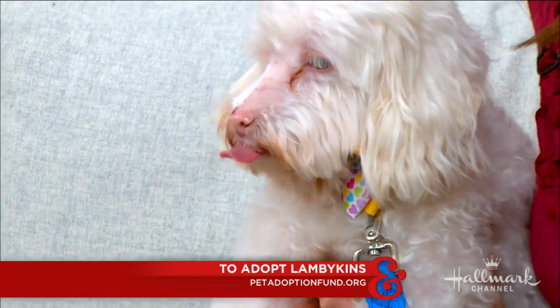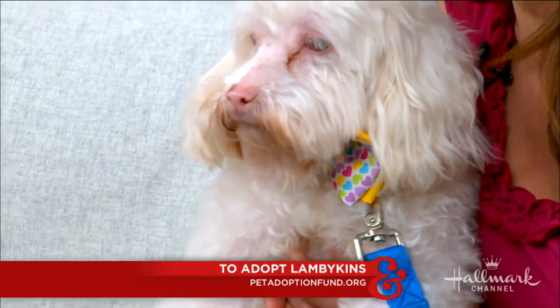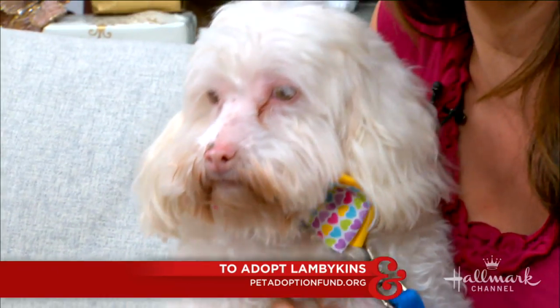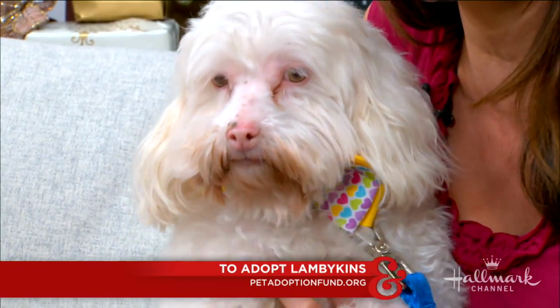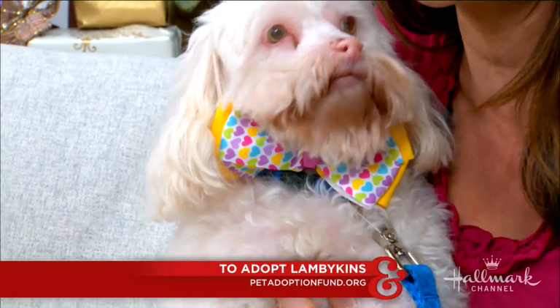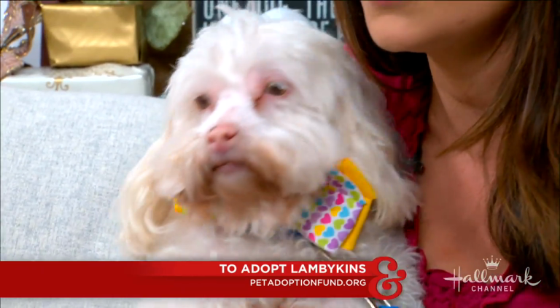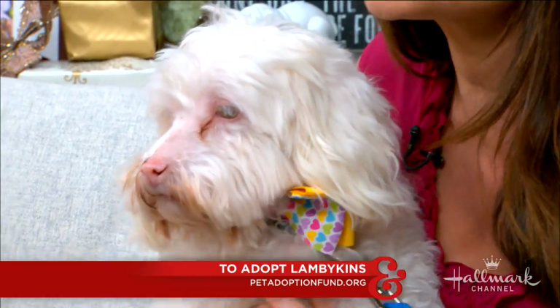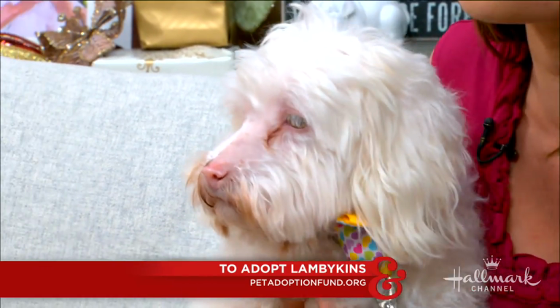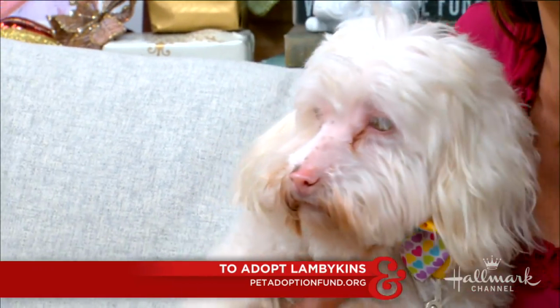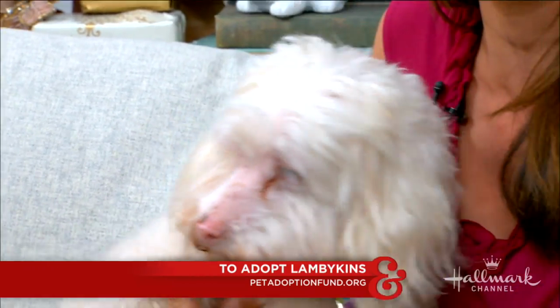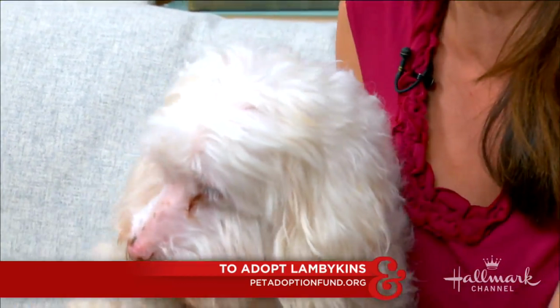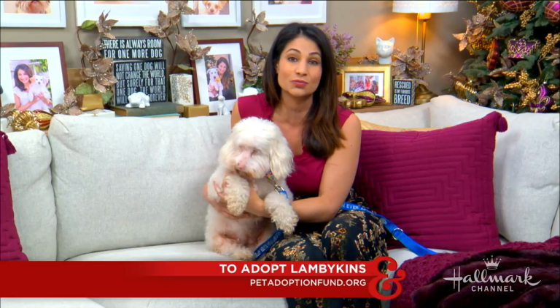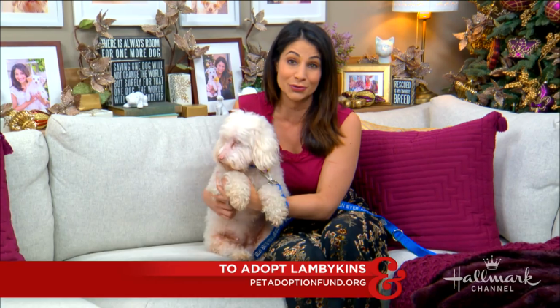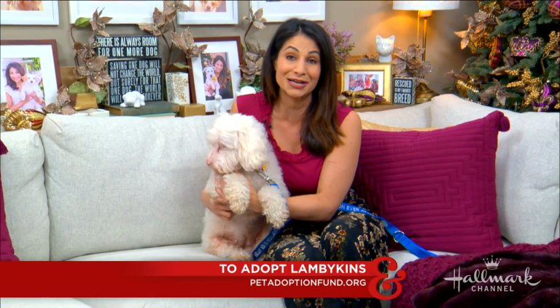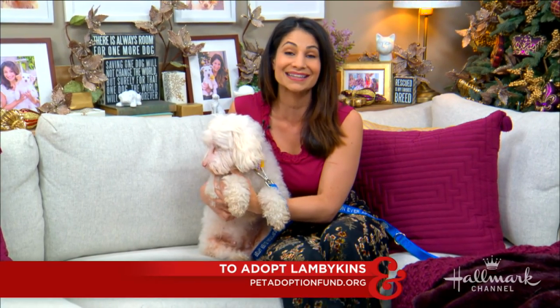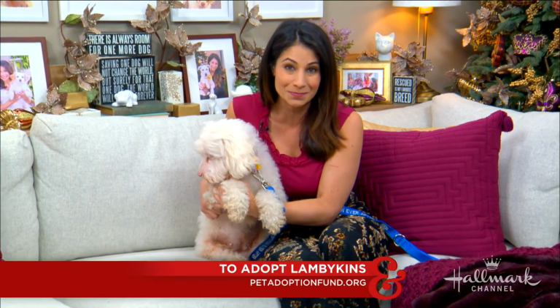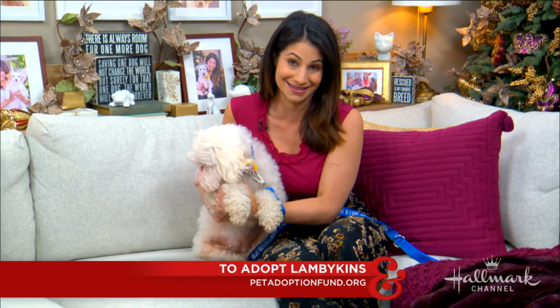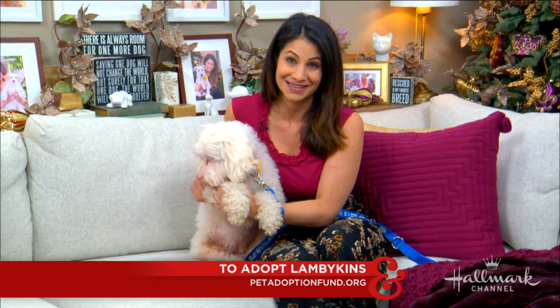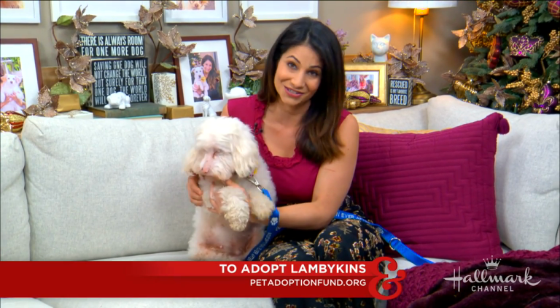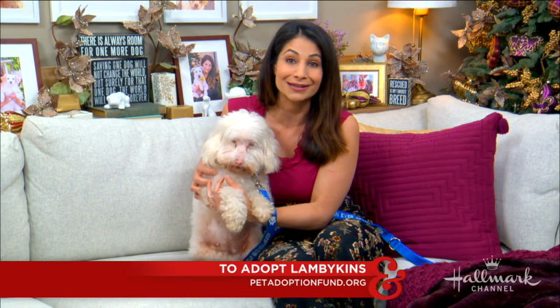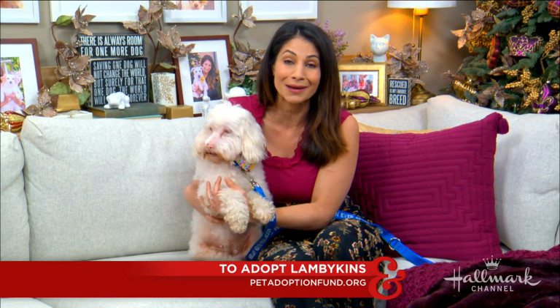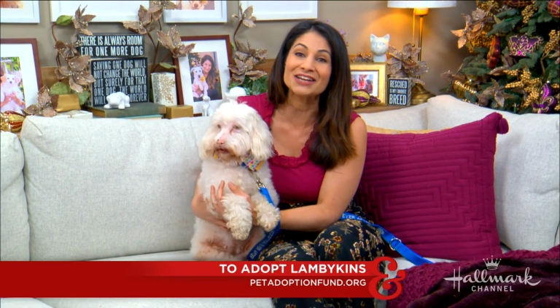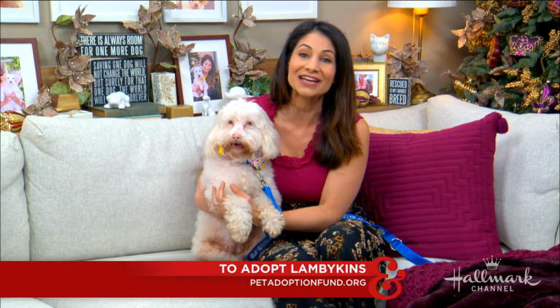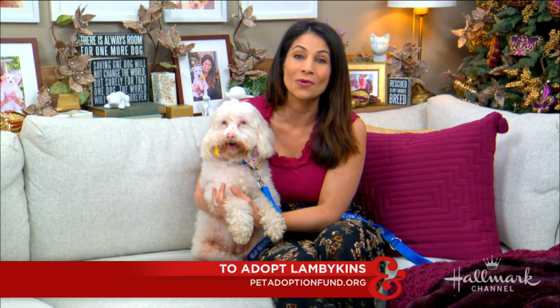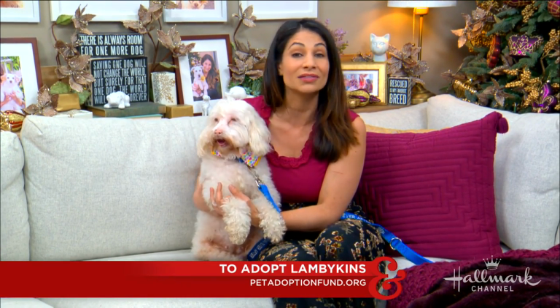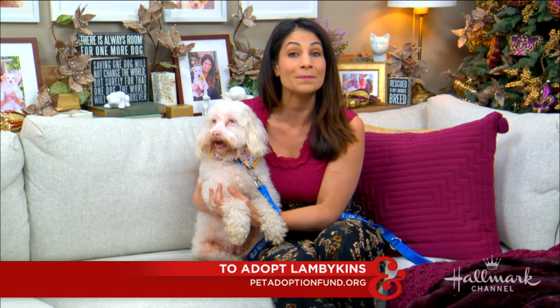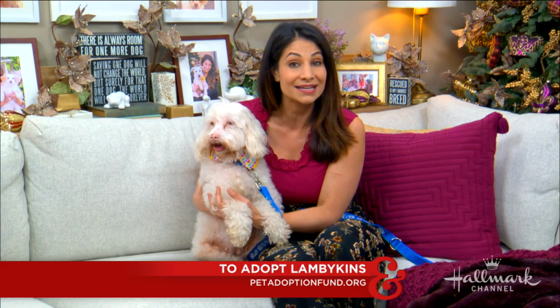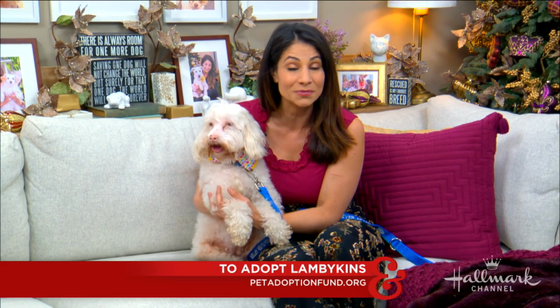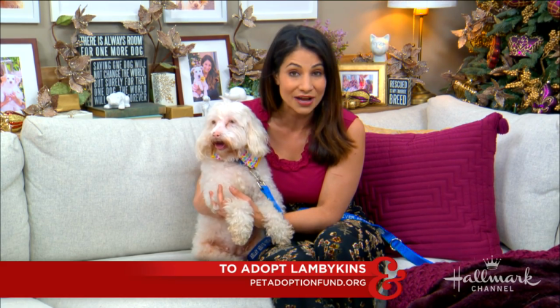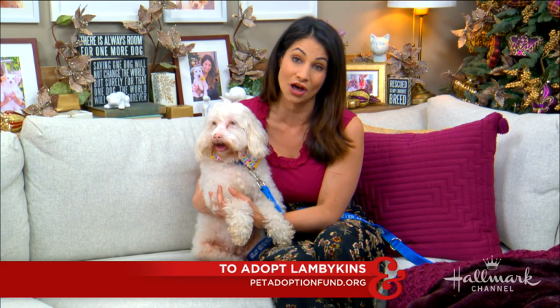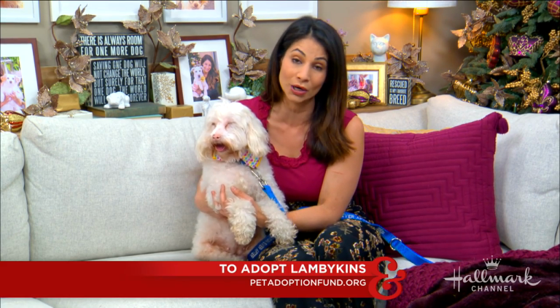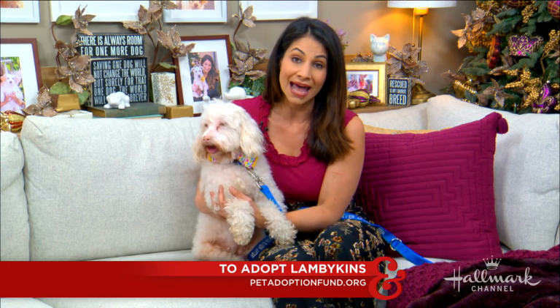She's an all-around good girl. Again, she's three years old and her name is Lambikins because she looks like a lamb. You can find out more online at petadoptionfund.org.